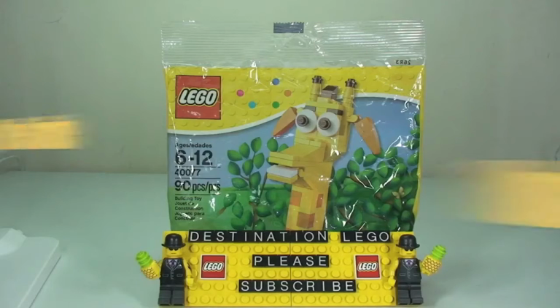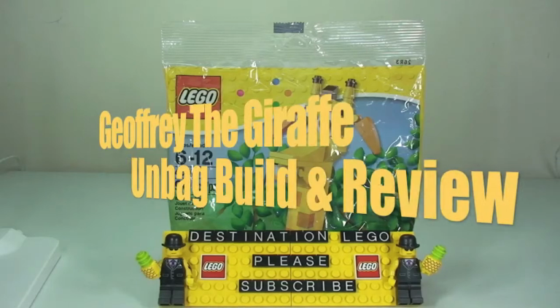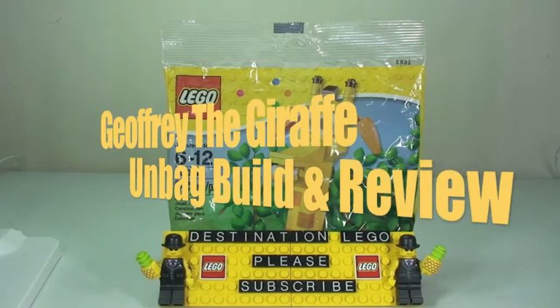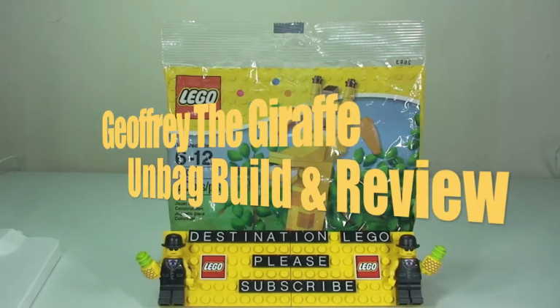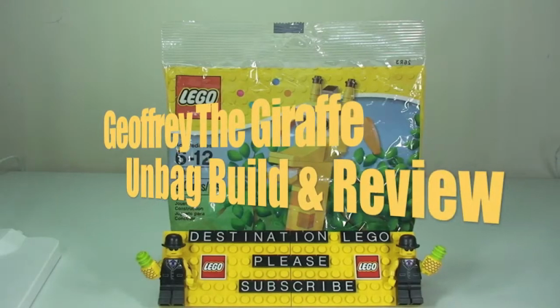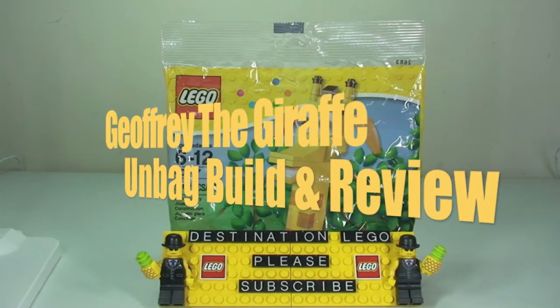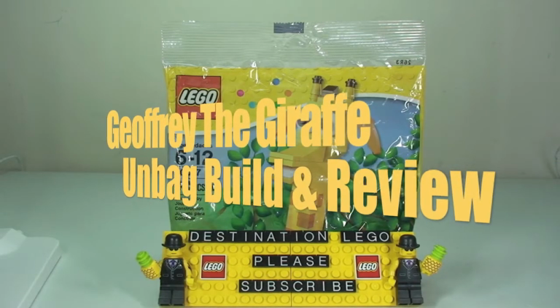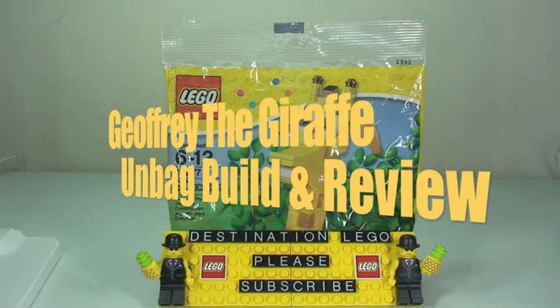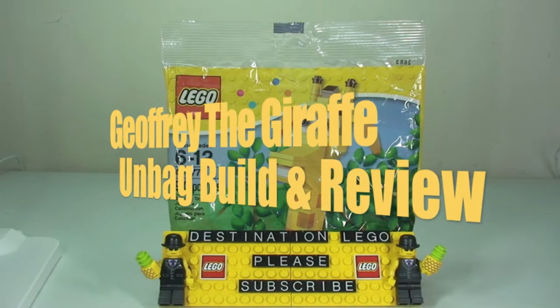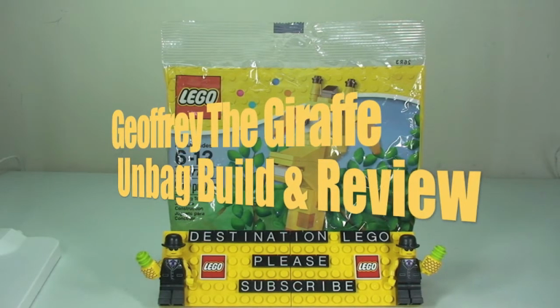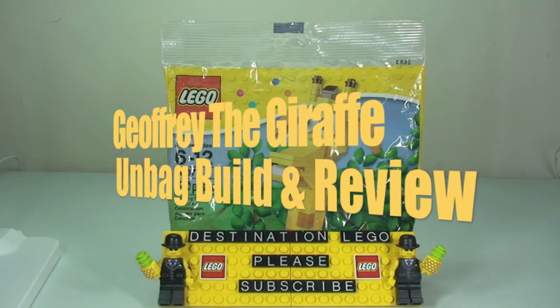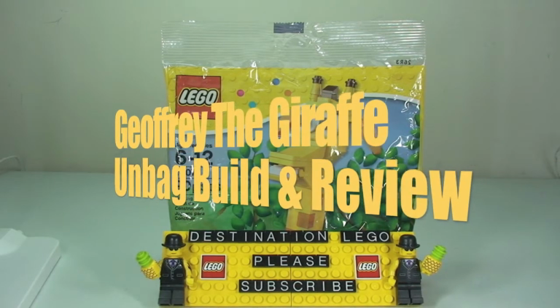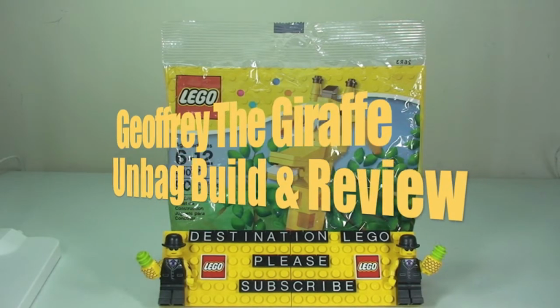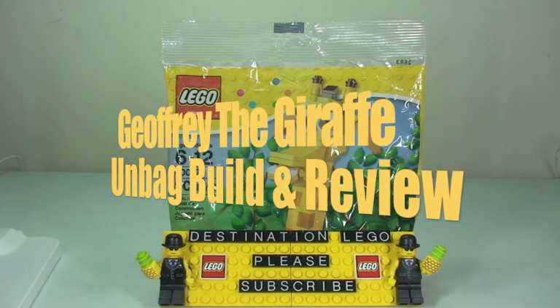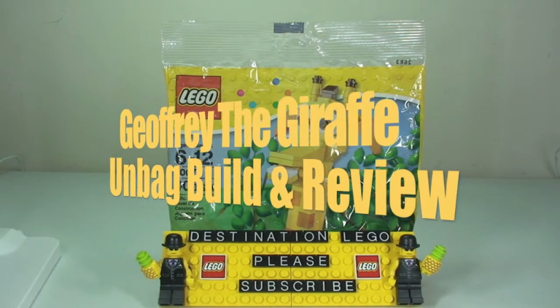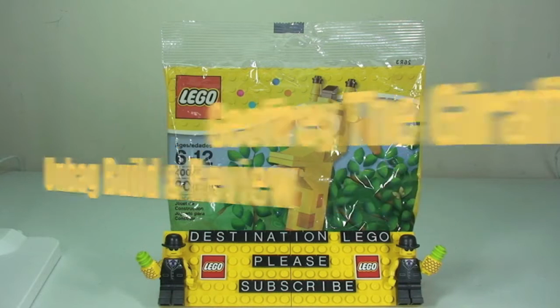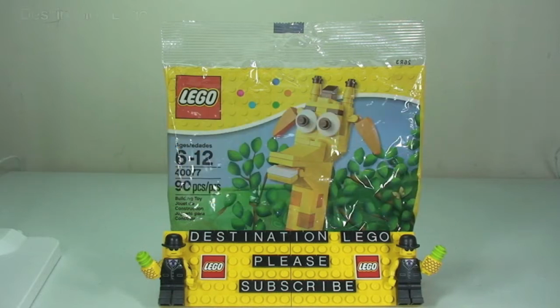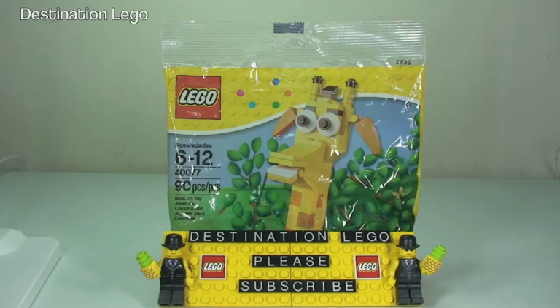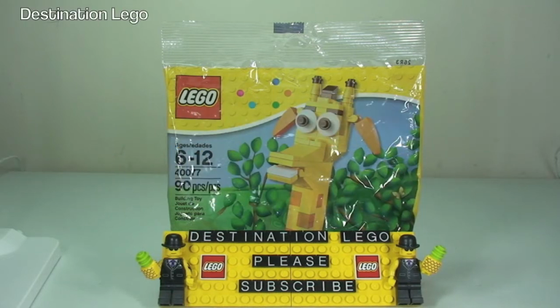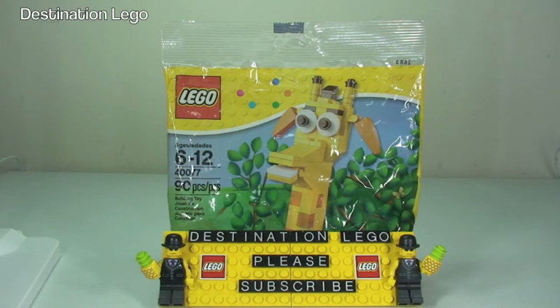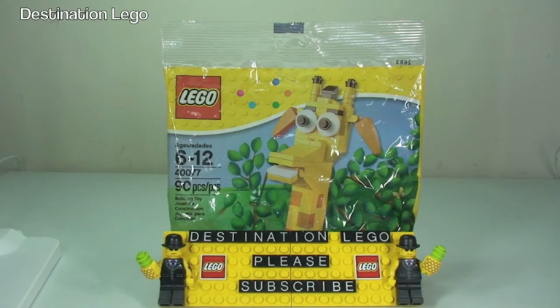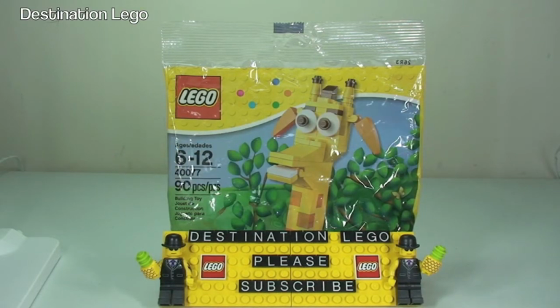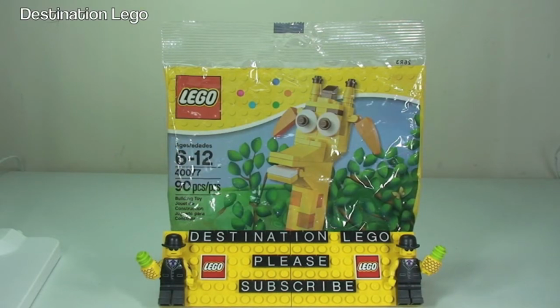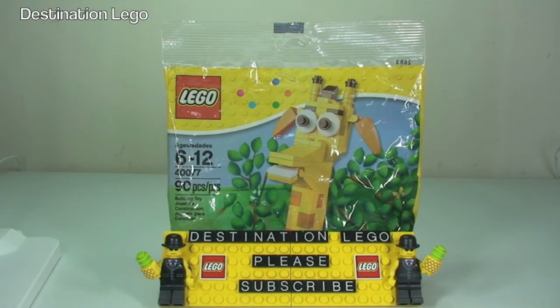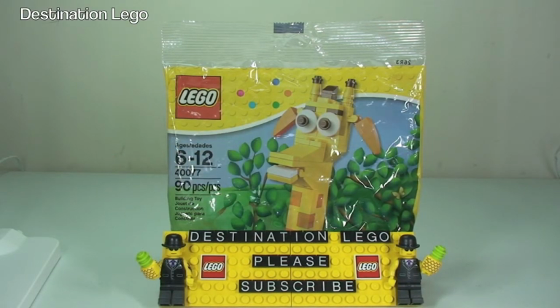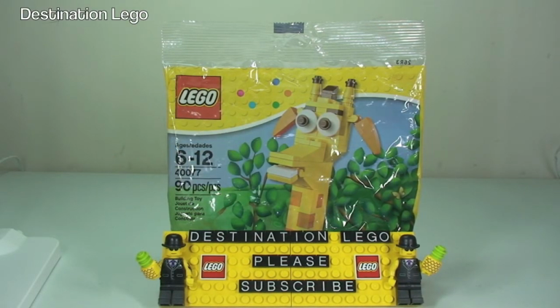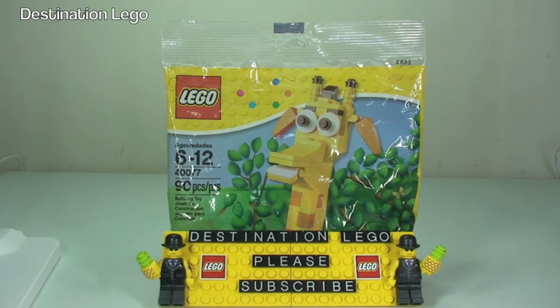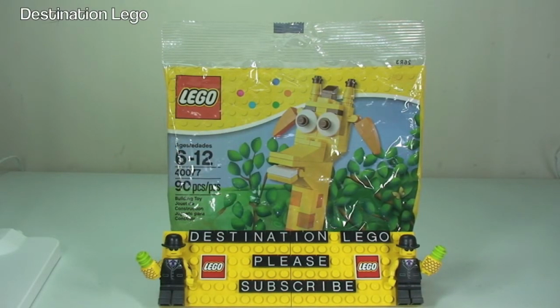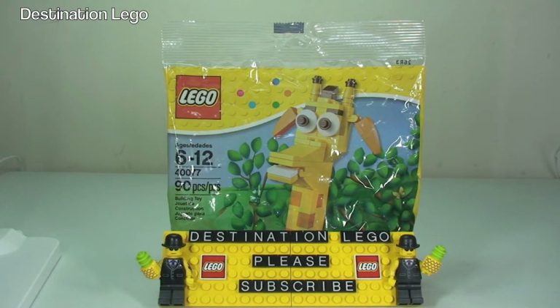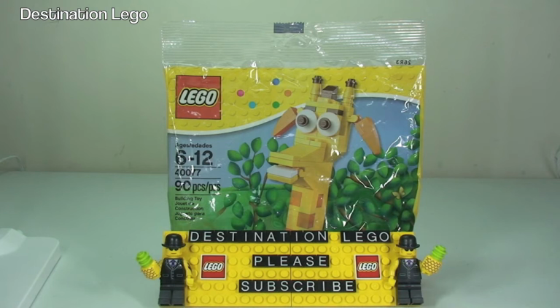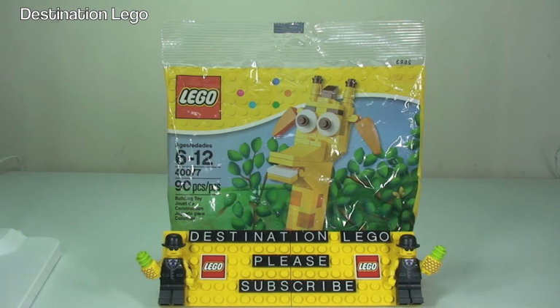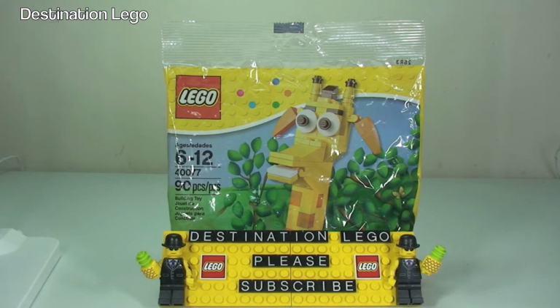Hello YouTube and welcome to Destination LEGO and welcome to another promotional polybag review video. This will be an unbagging, build and review.